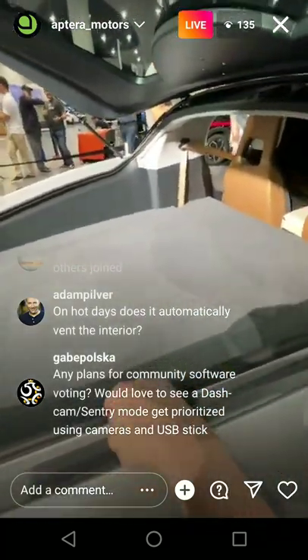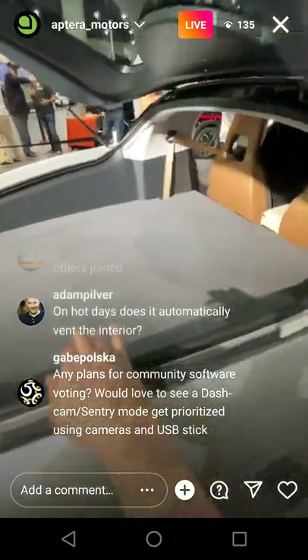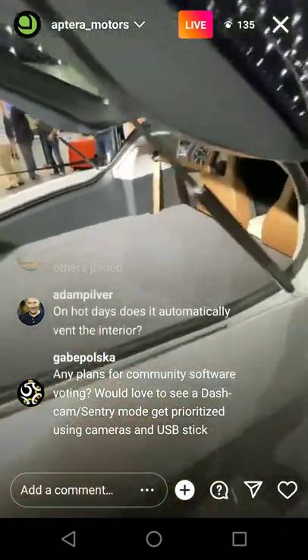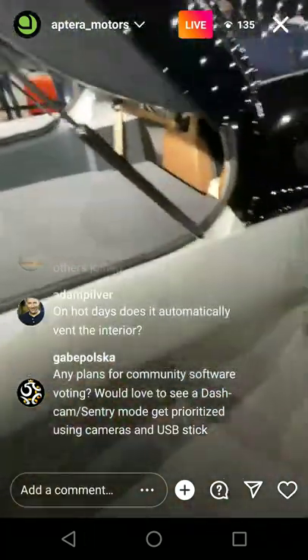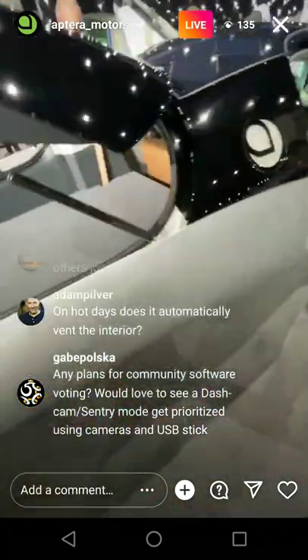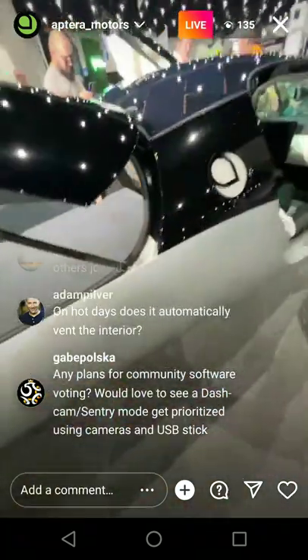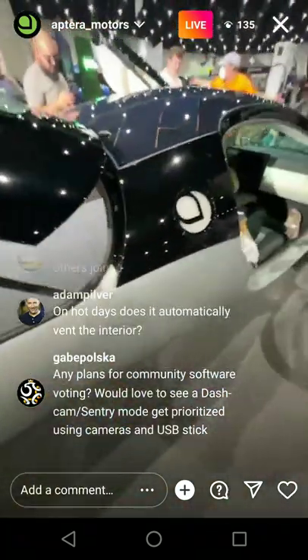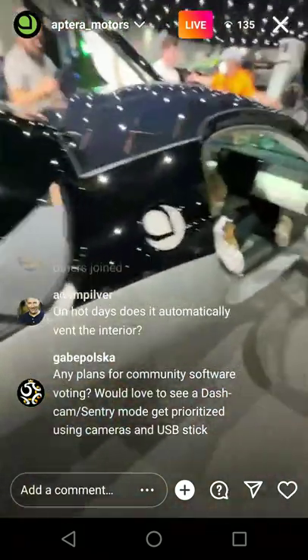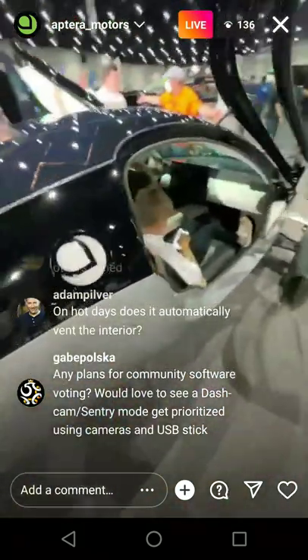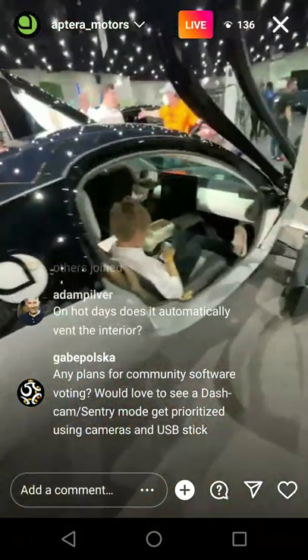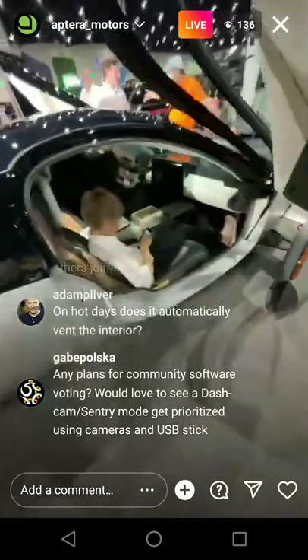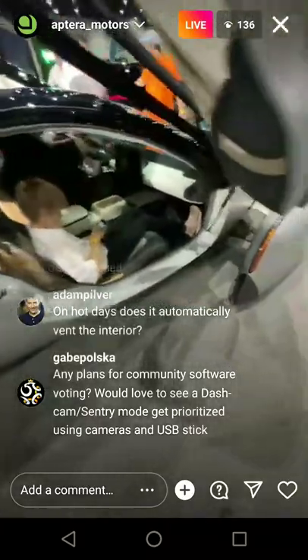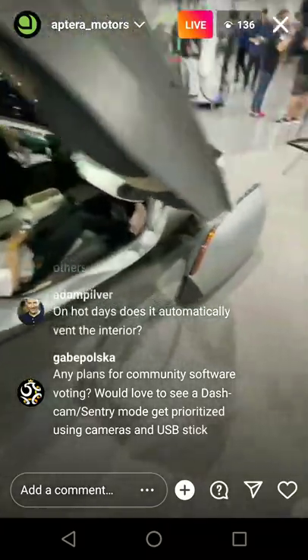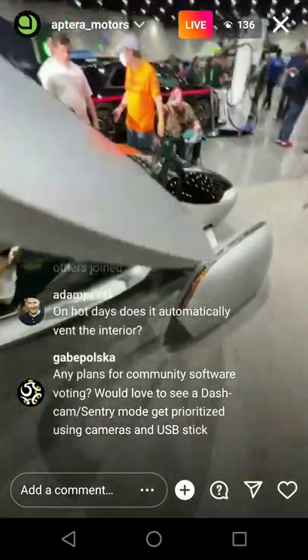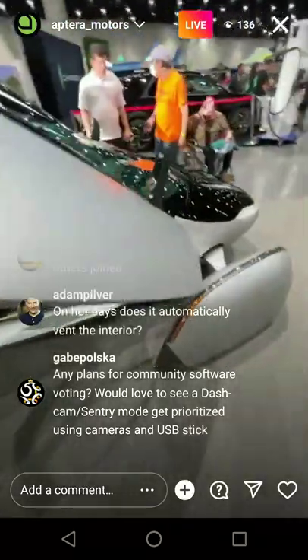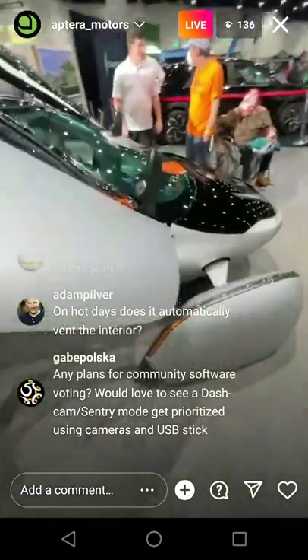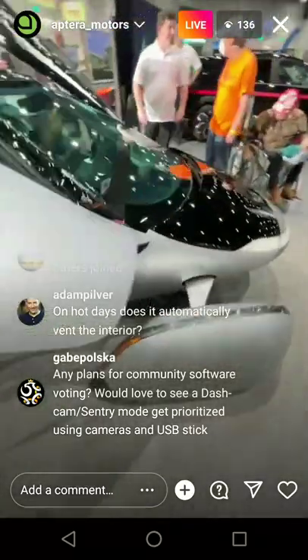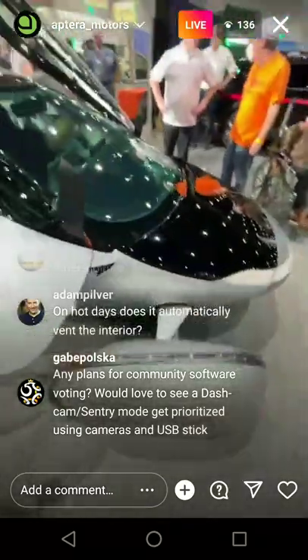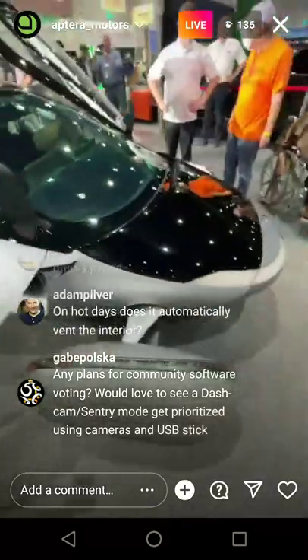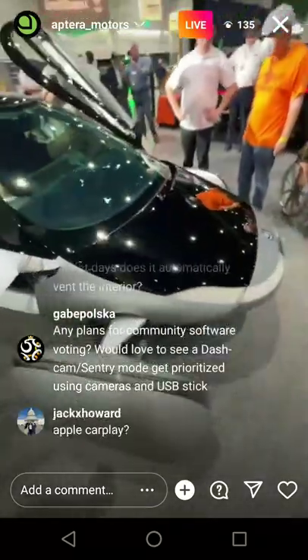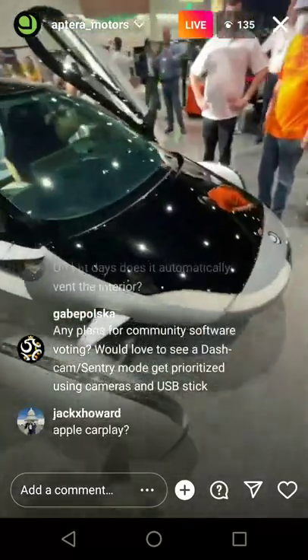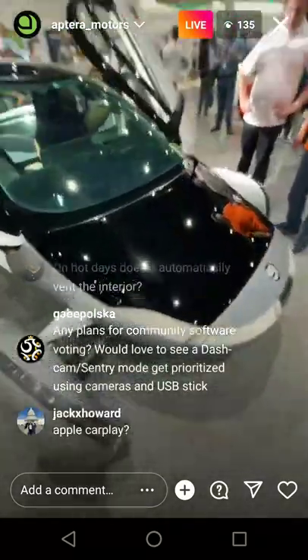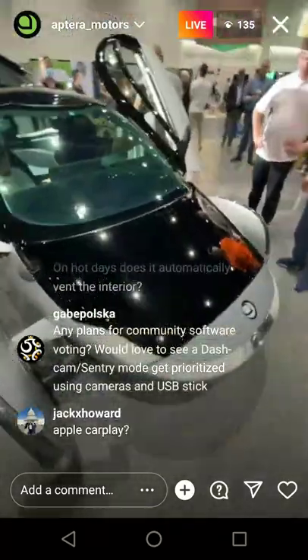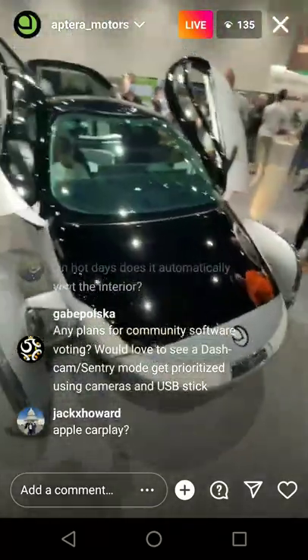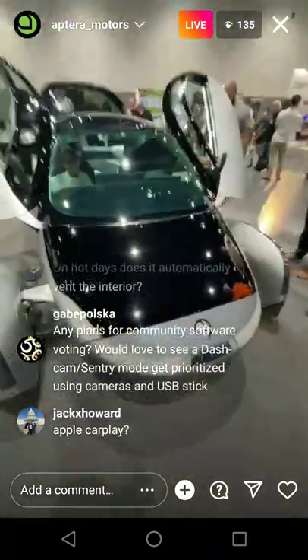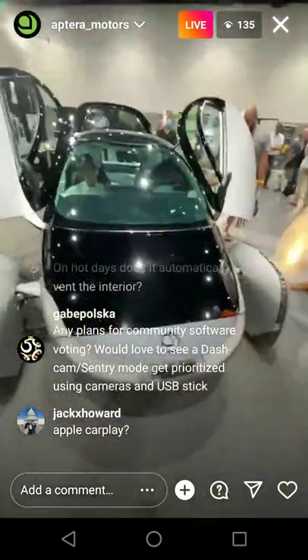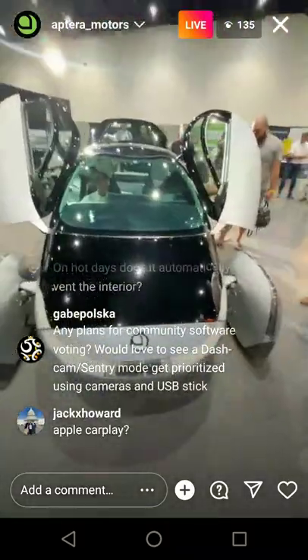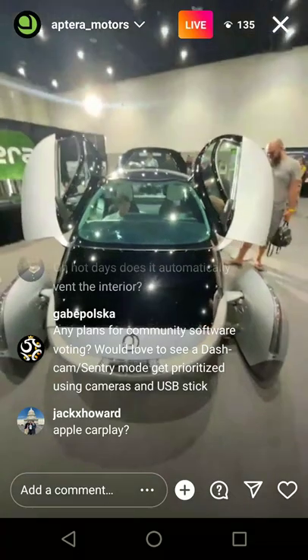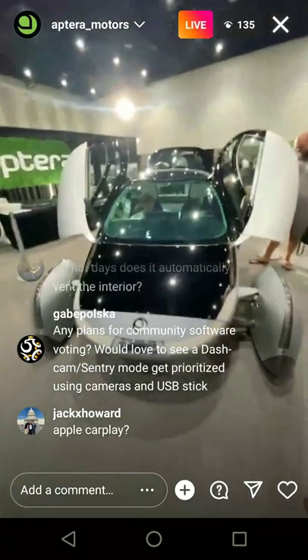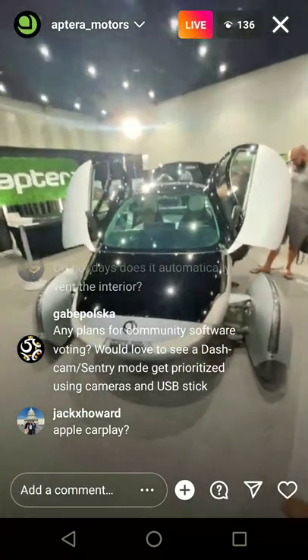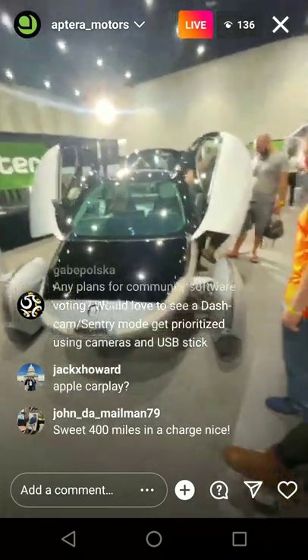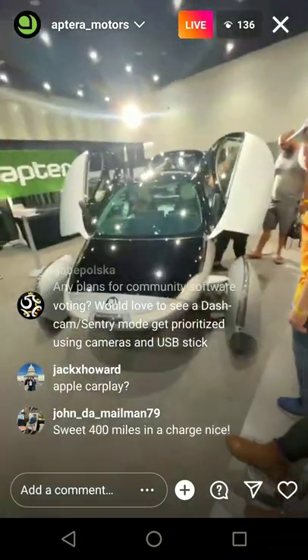Without solar, how many miles per charge? Solar doesn't change anything in terms of the battery pack — so if you have a 400-mile battery, it's going to go 400 miles with or without solar. Solar is just a trickle charger.